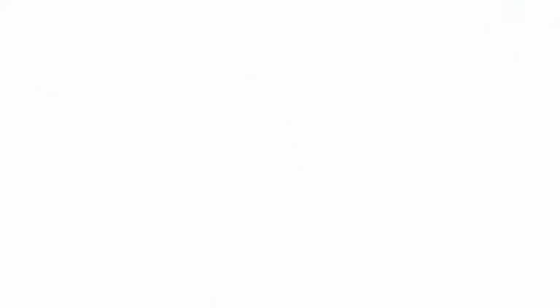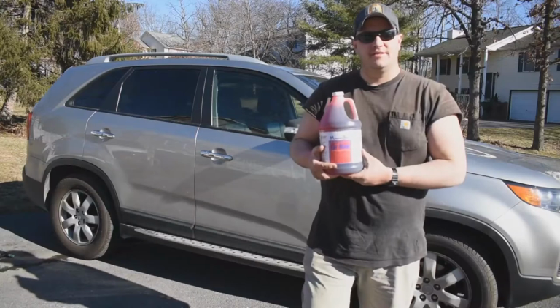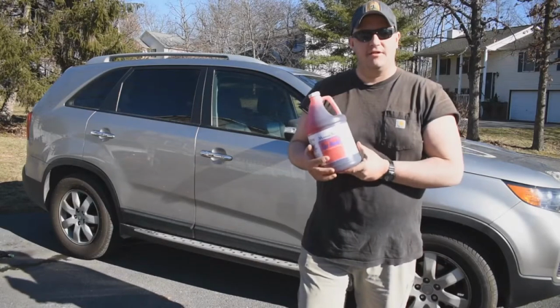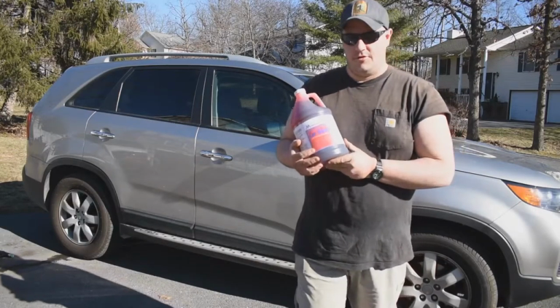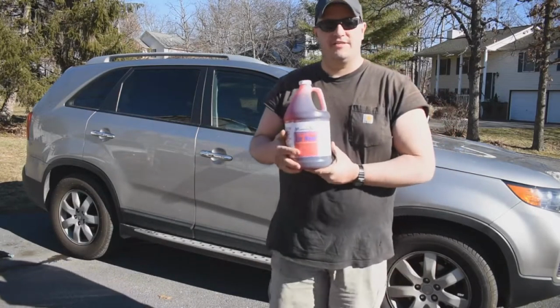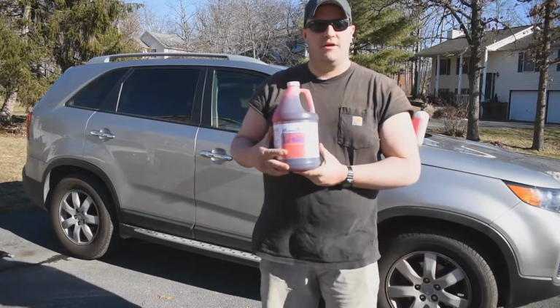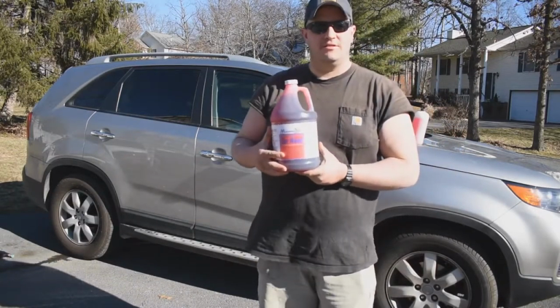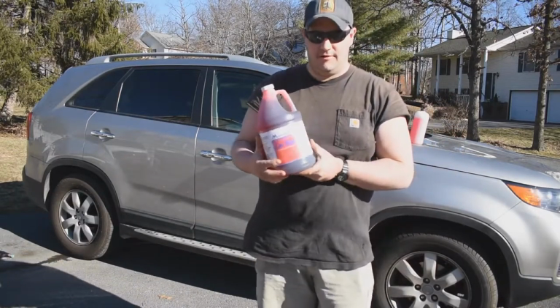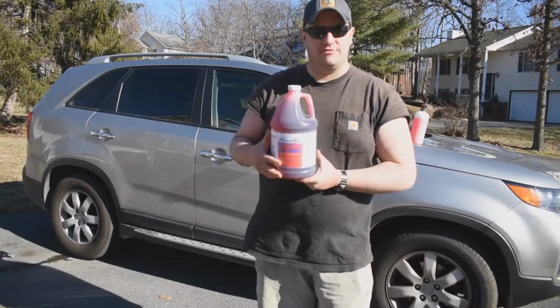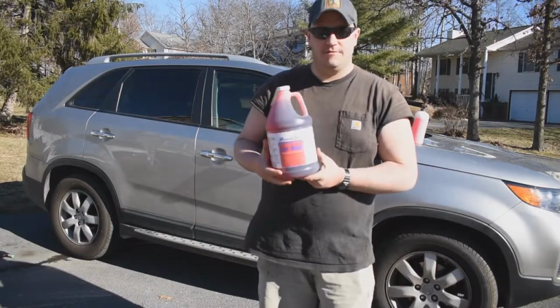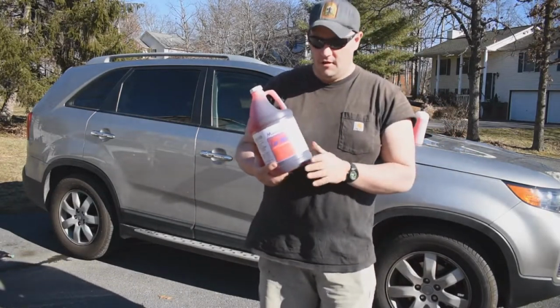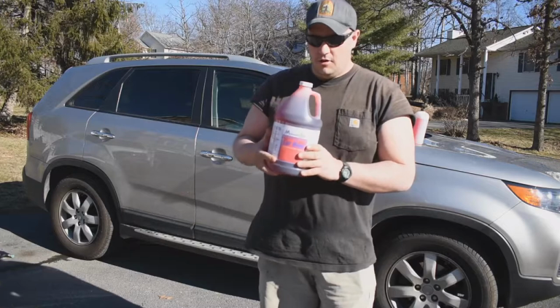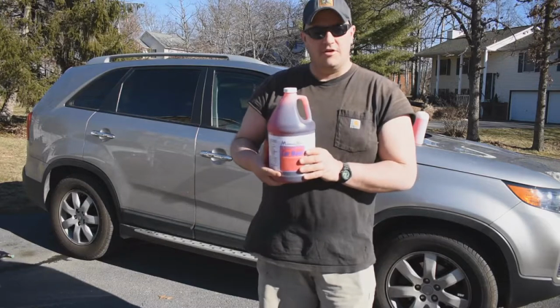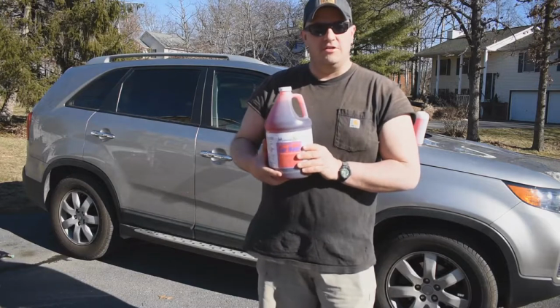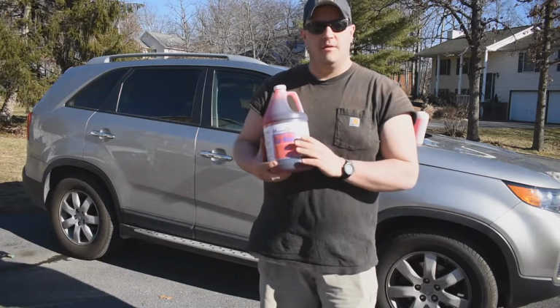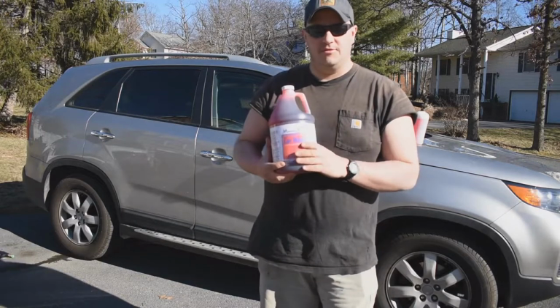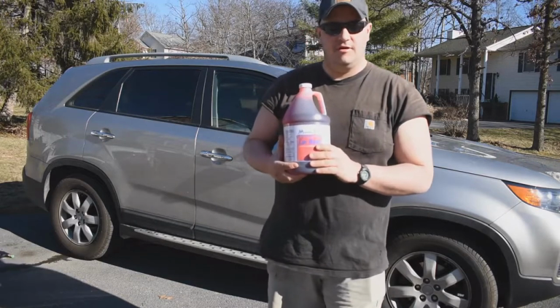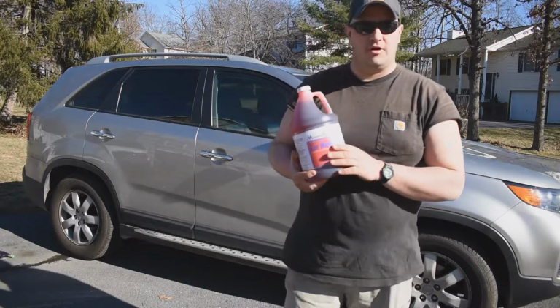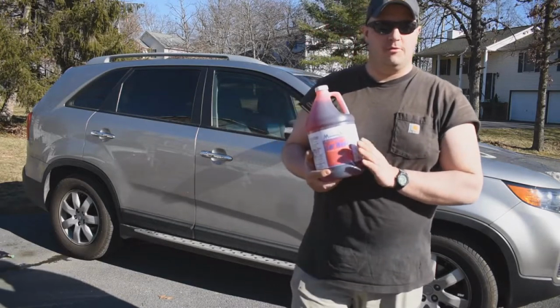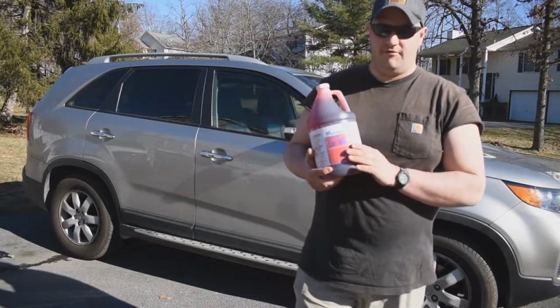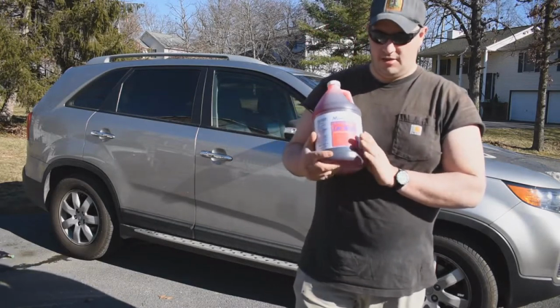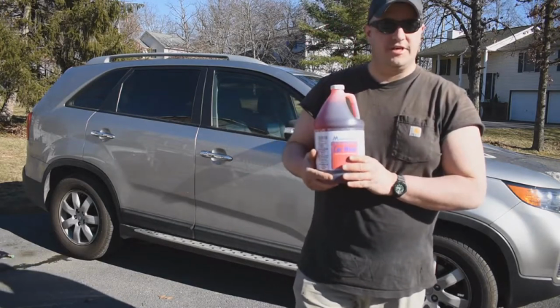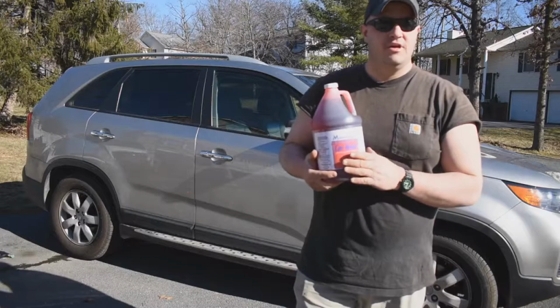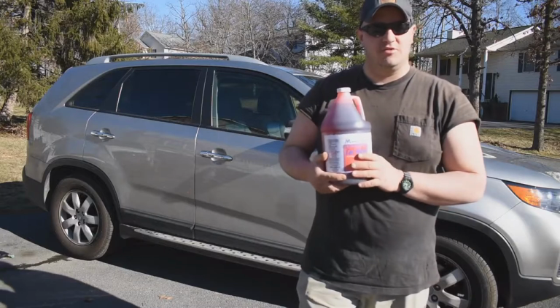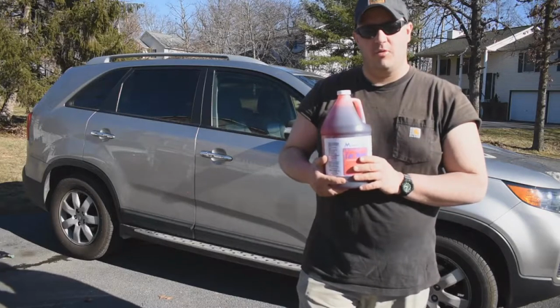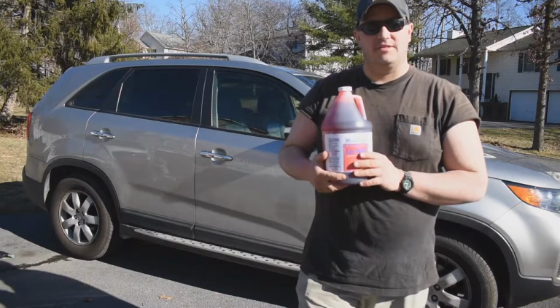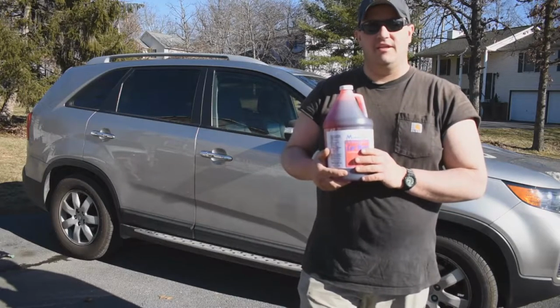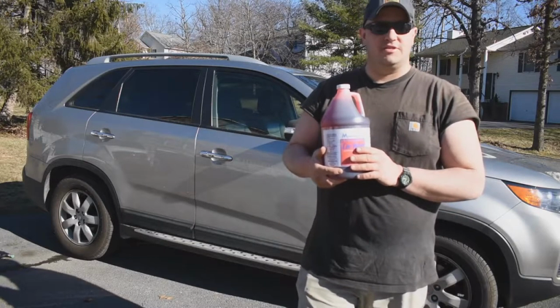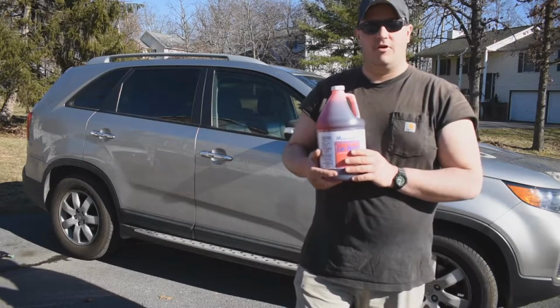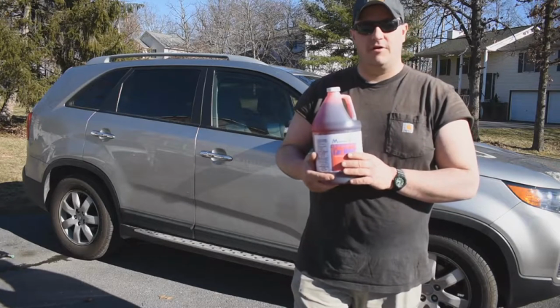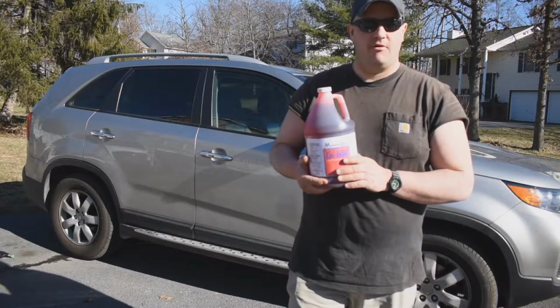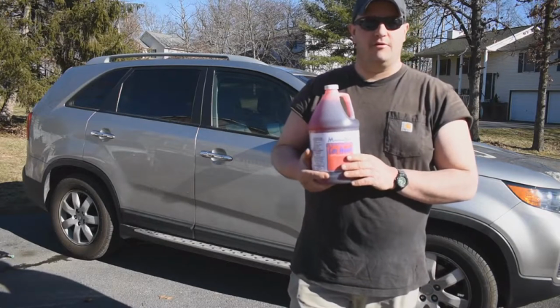Hey guys, I'm Anthony from Shinn Valley Supply Company LLC here in Winchester, Virginia. Just wanted to talk to you today about some of the car wash soaps that we have, and this one in particular since it's starting to warm up outside and everybody wants to get out and wash that winter grime off their vehicles.